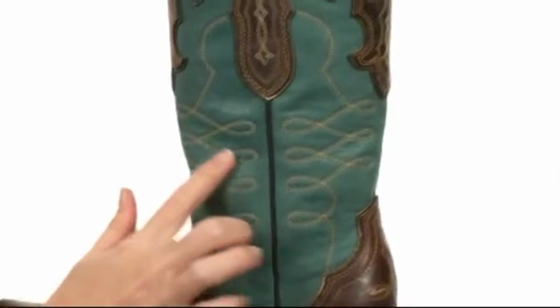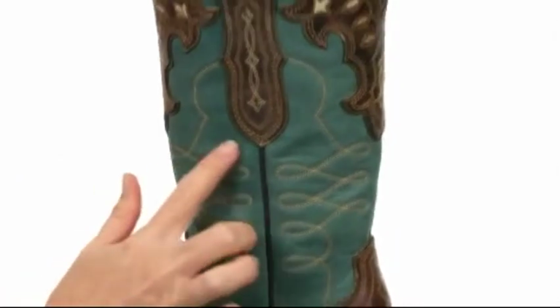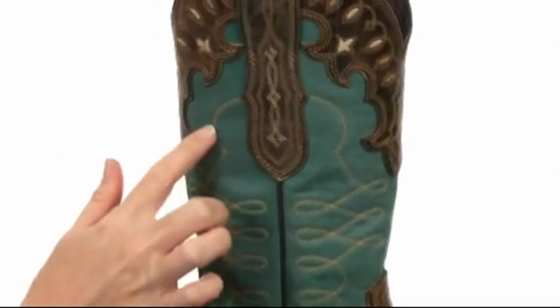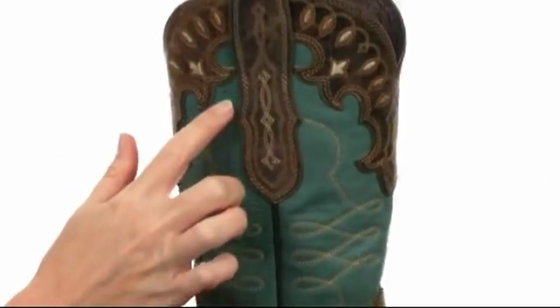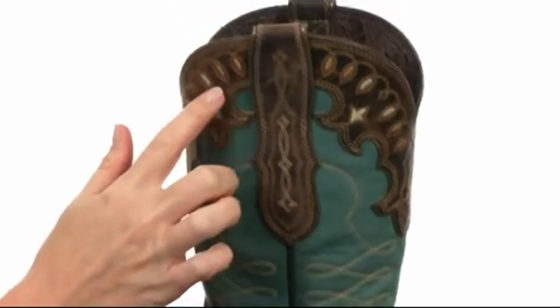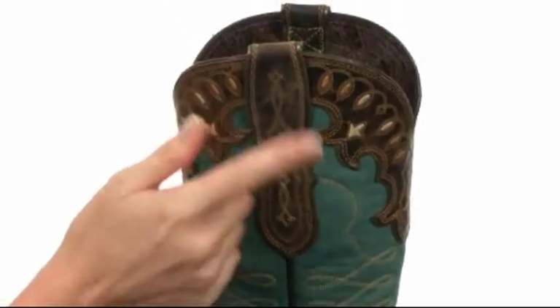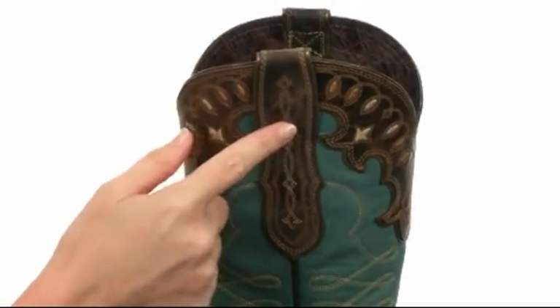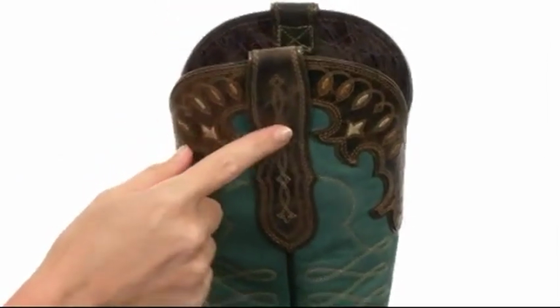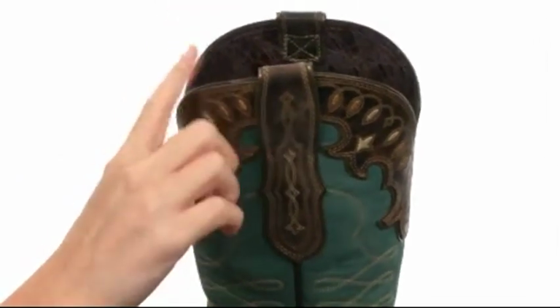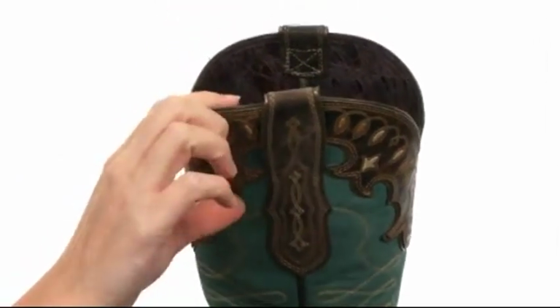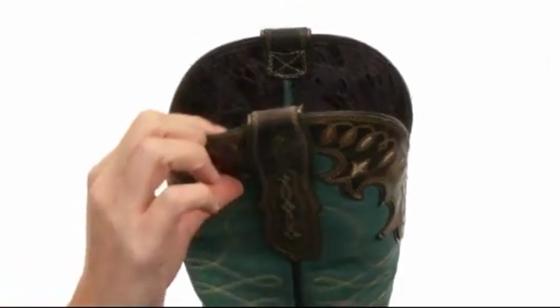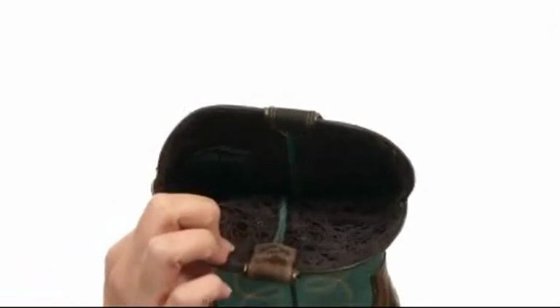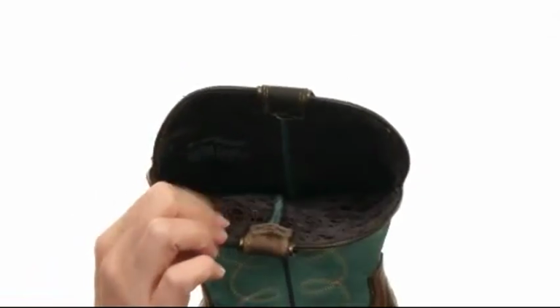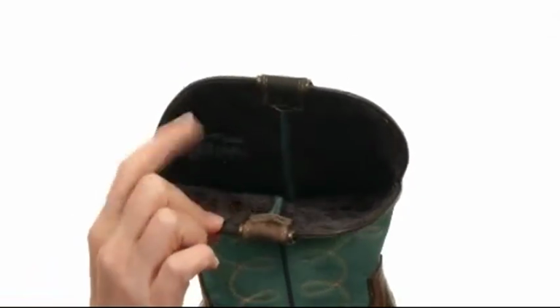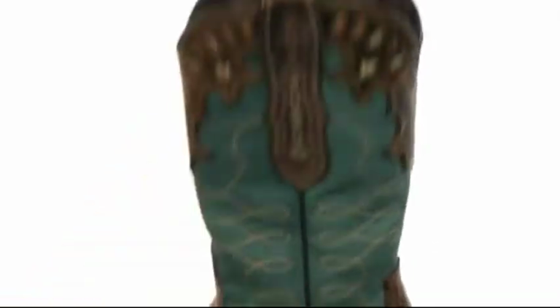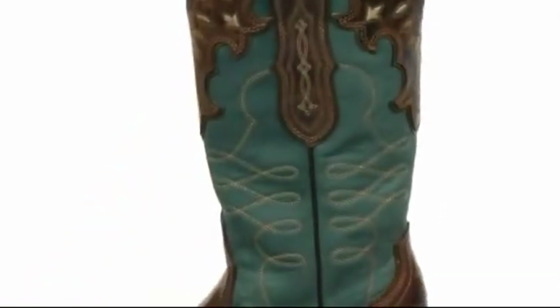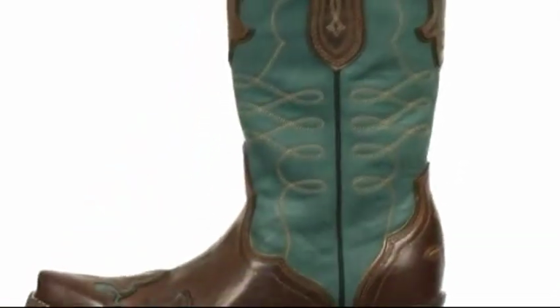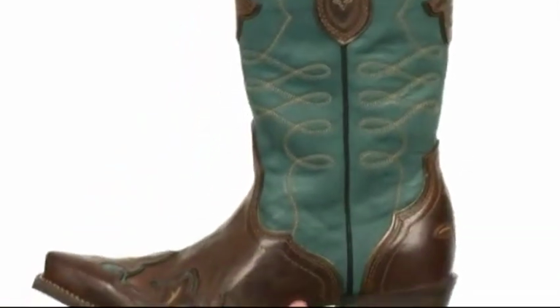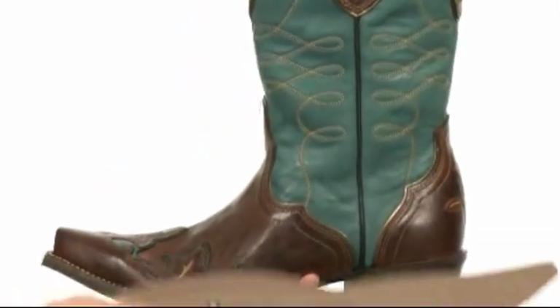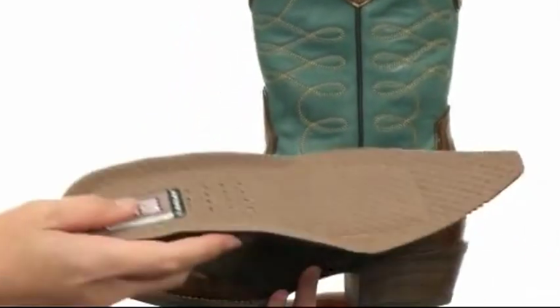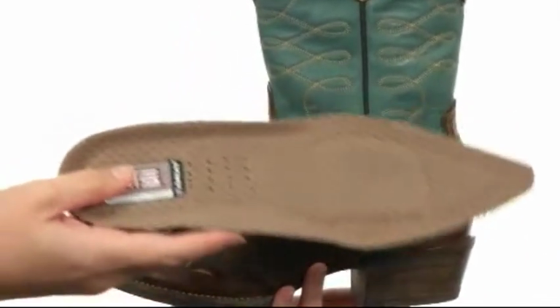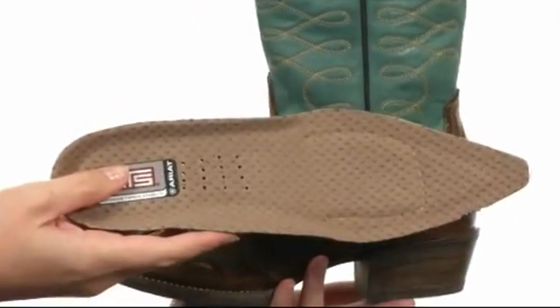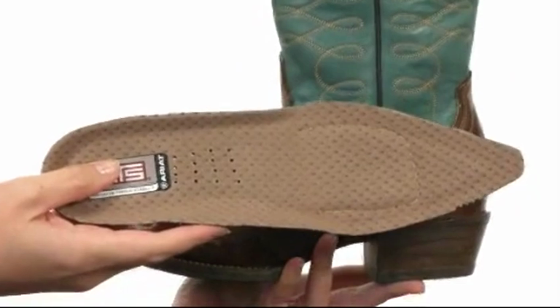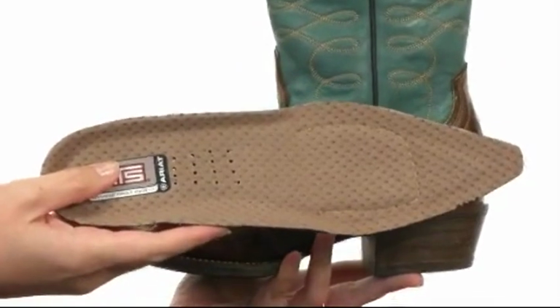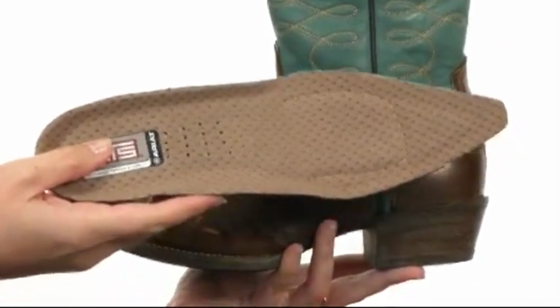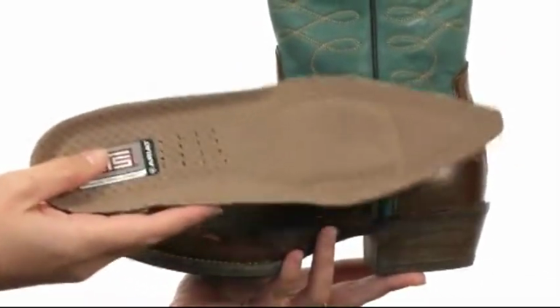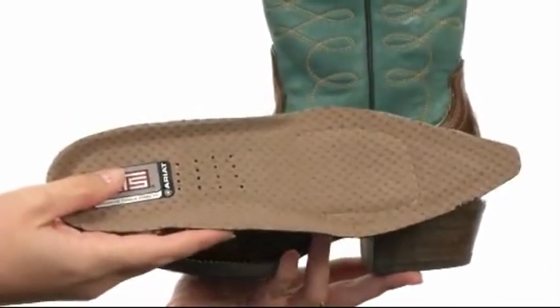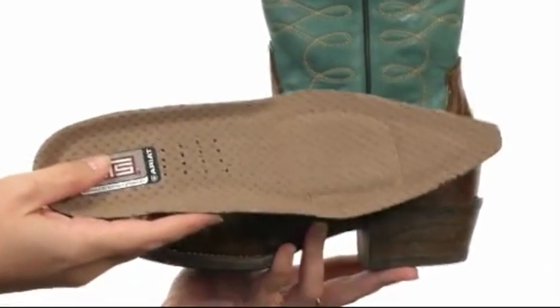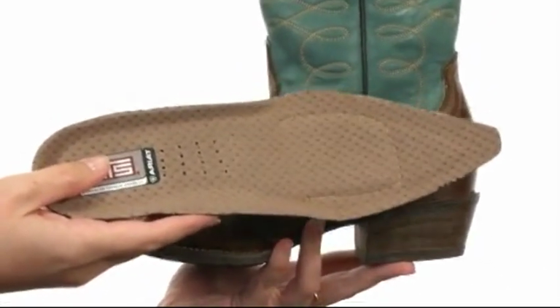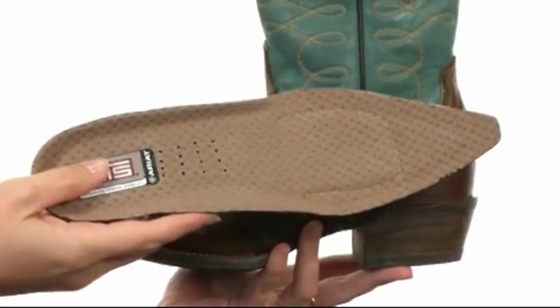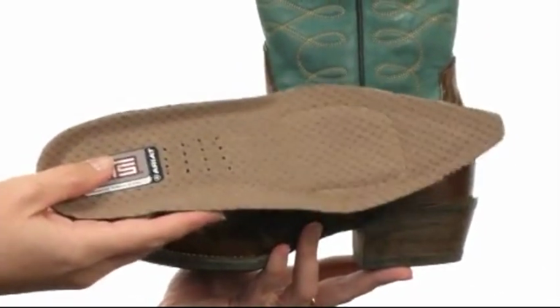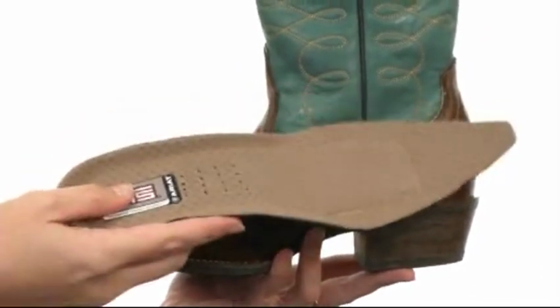Just look at all that beautiful detail. It does have pull tabs at the top for easy on and off, and it's lined on the interior with leather at the shaft and a contoured, cushioned, perforated foam footbed in the bottom. And since it is removable, you can easily swap it out.